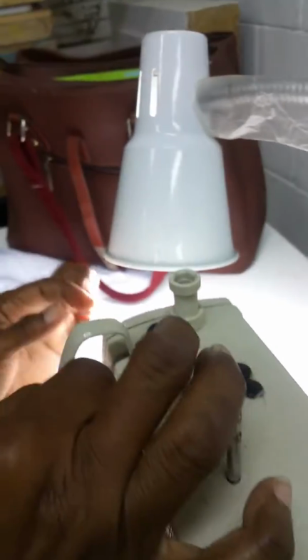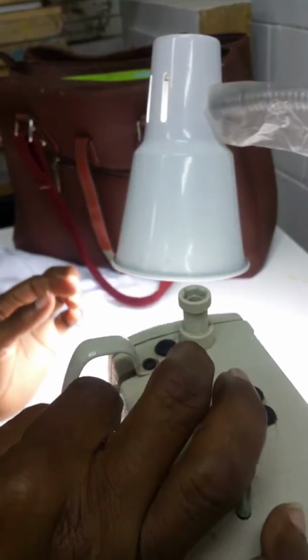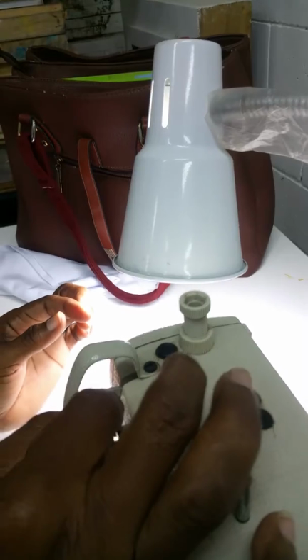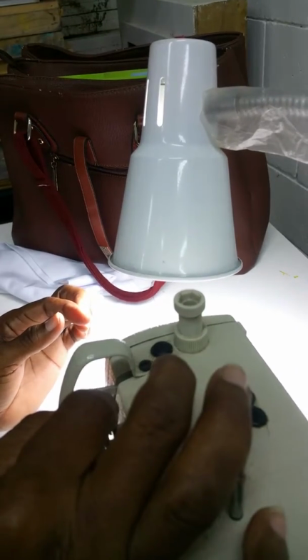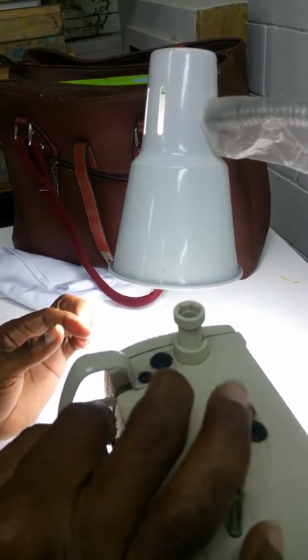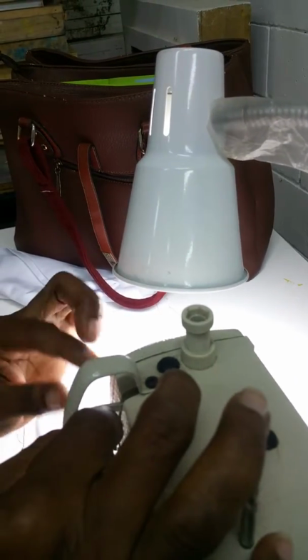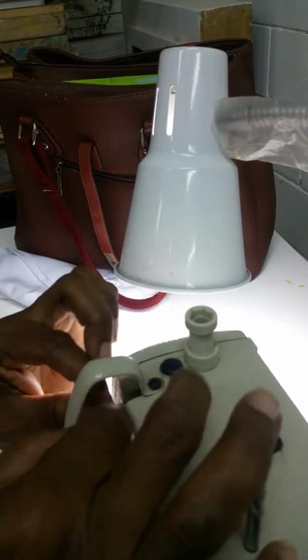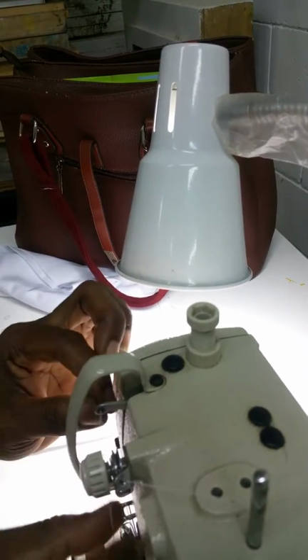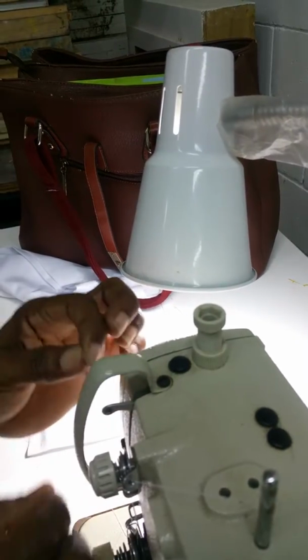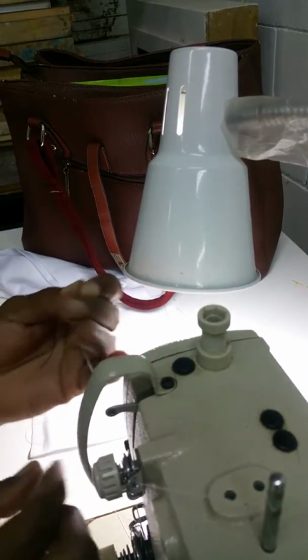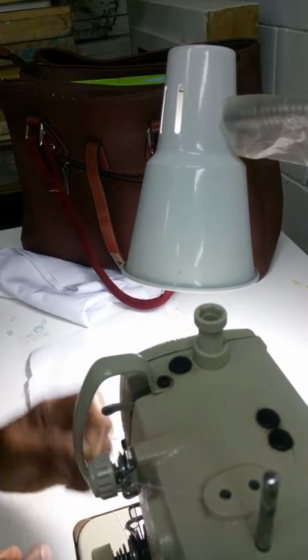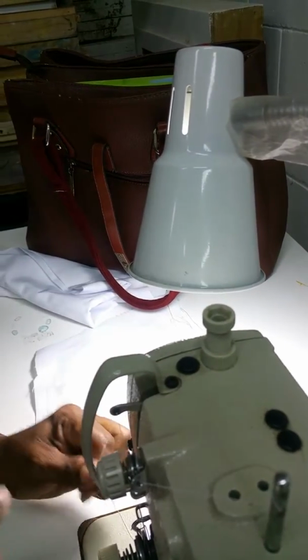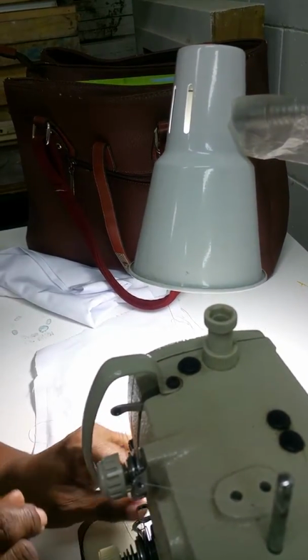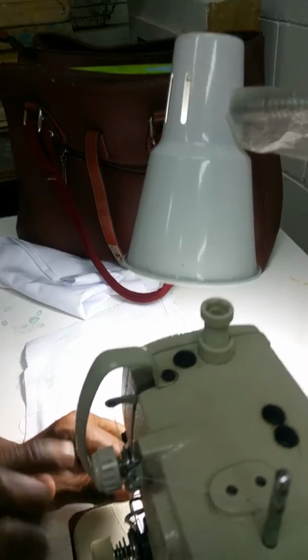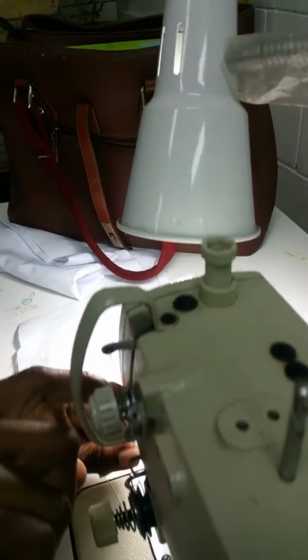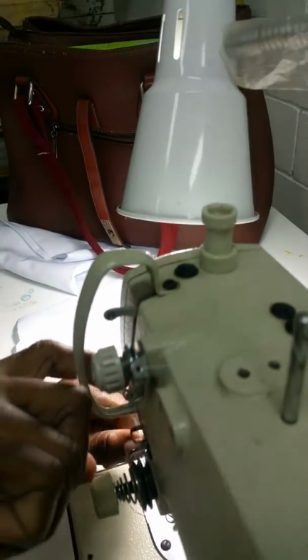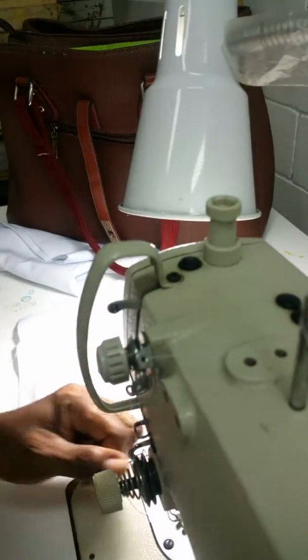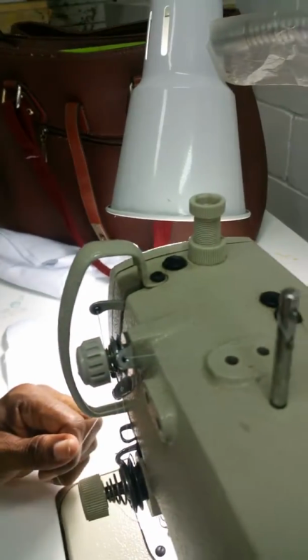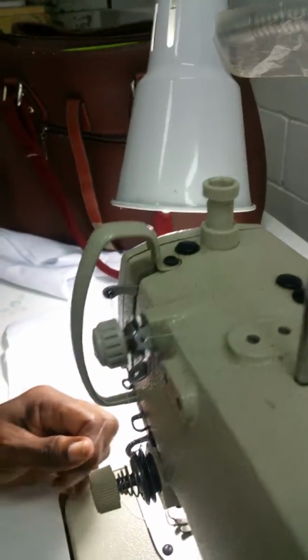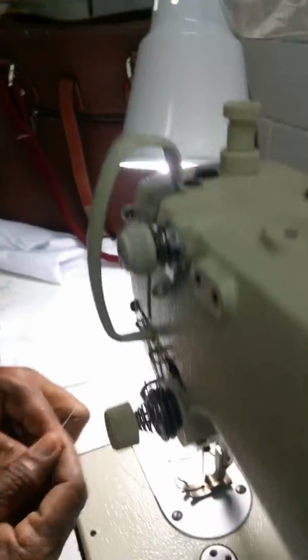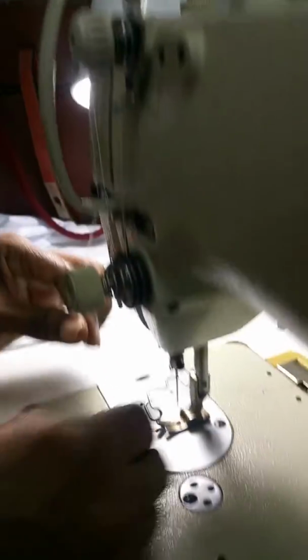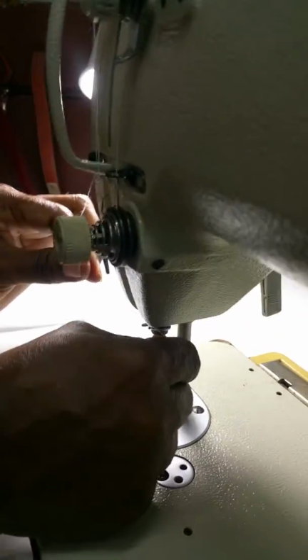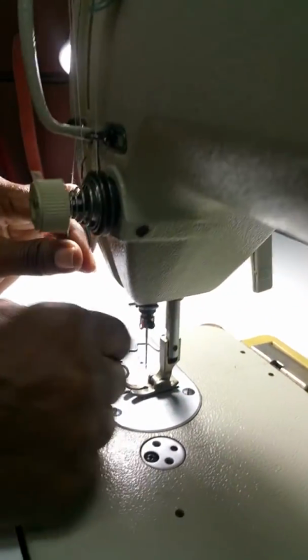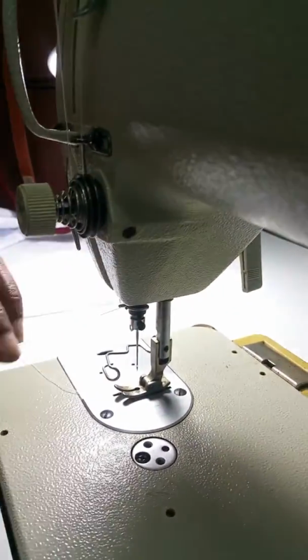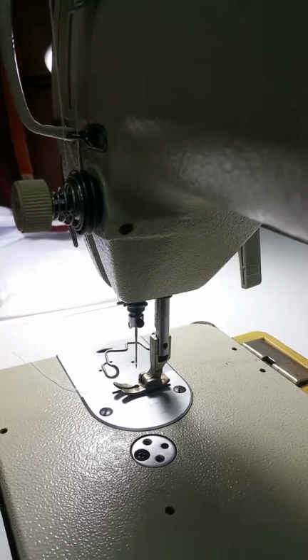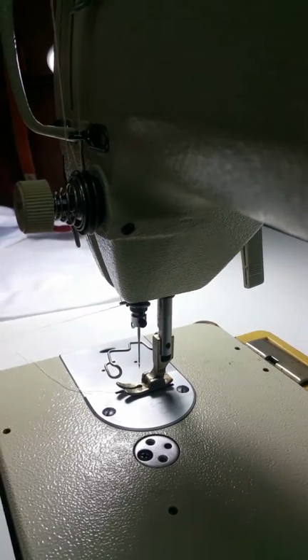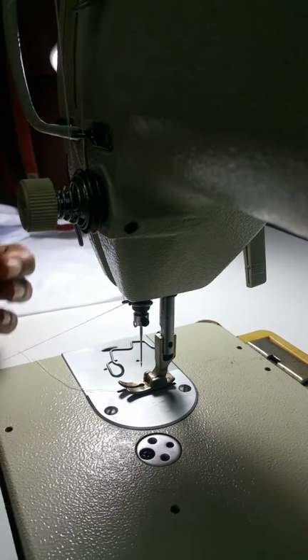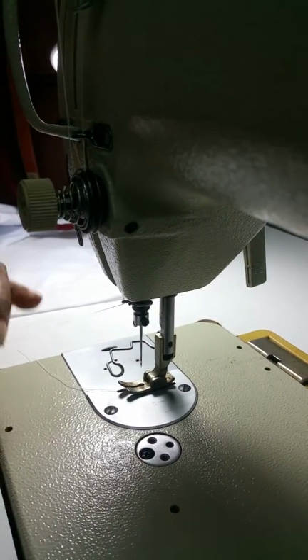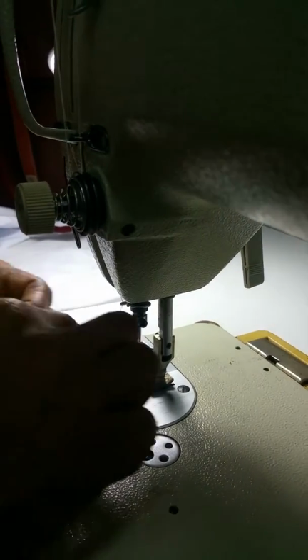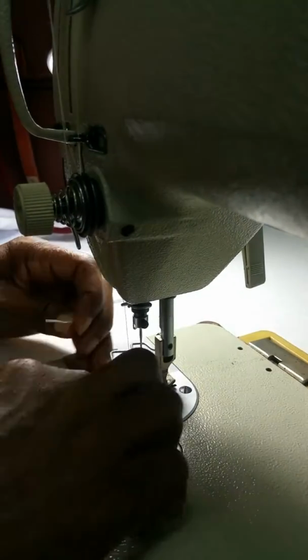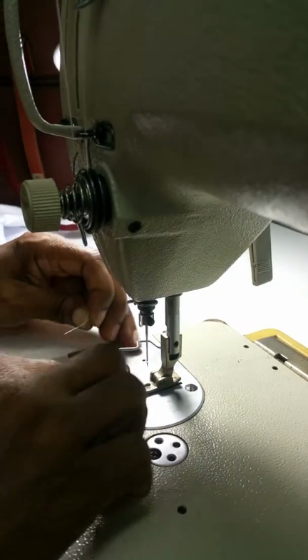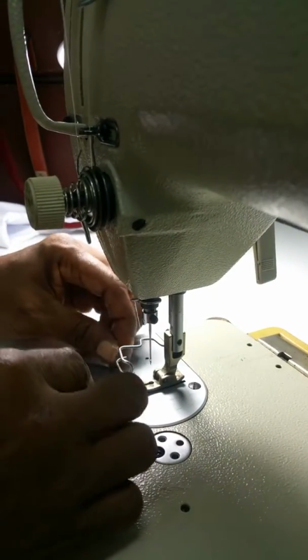You'll need a tweezer sometimes. If your hand is too big, you could use your tweezer. Put it there. Come back here. Wrap this around.